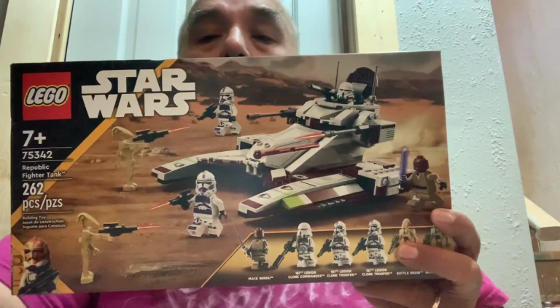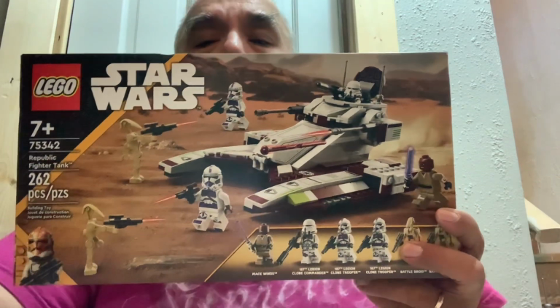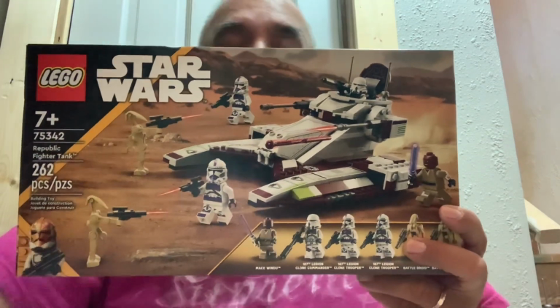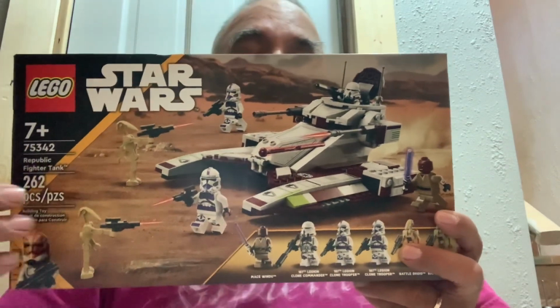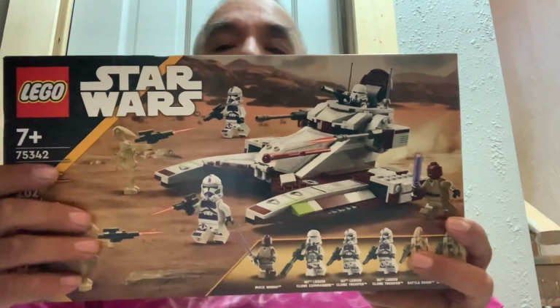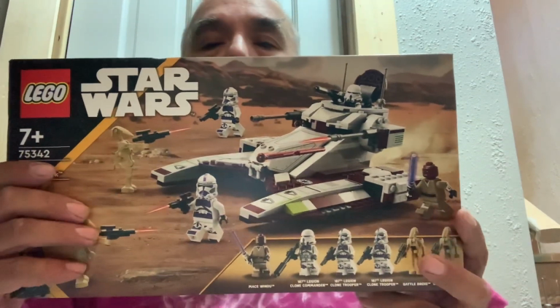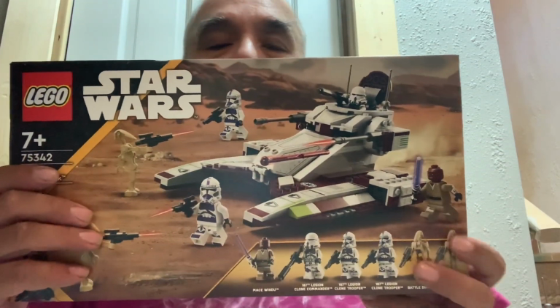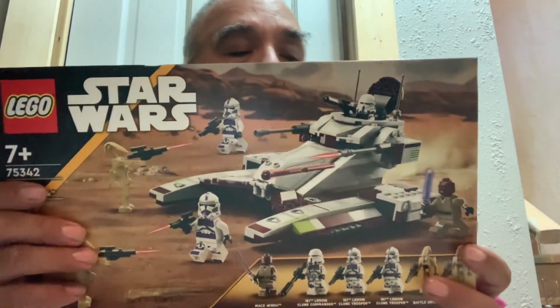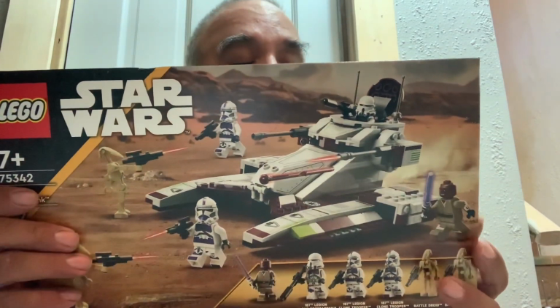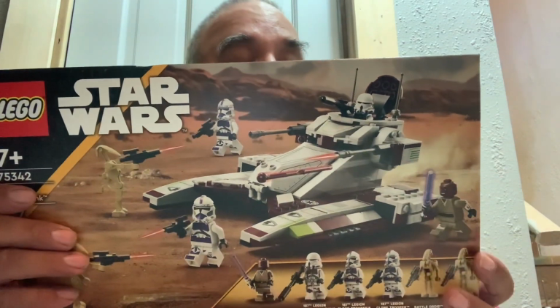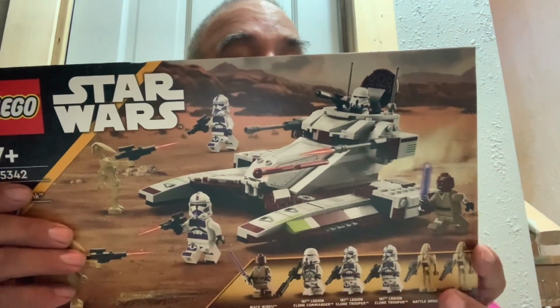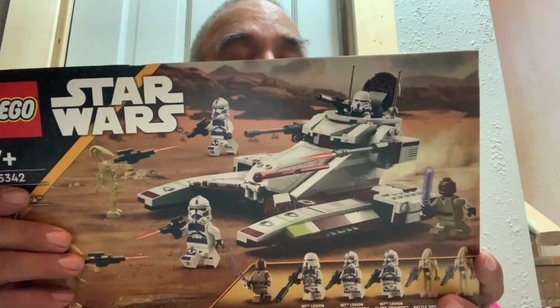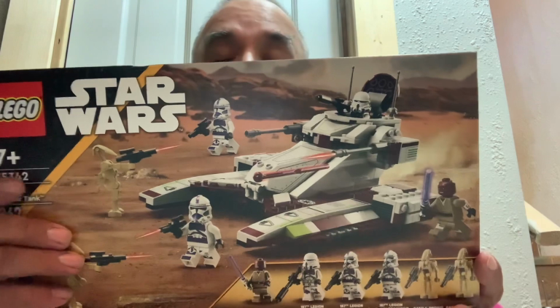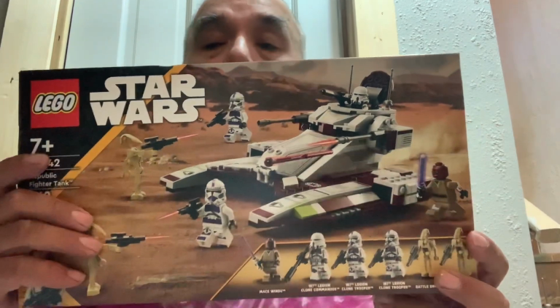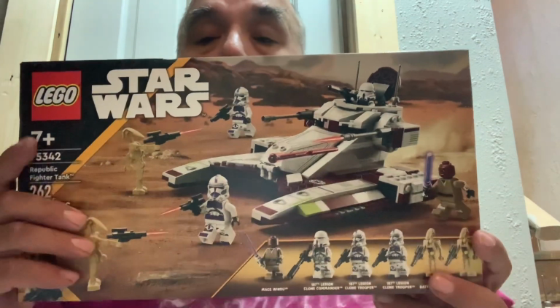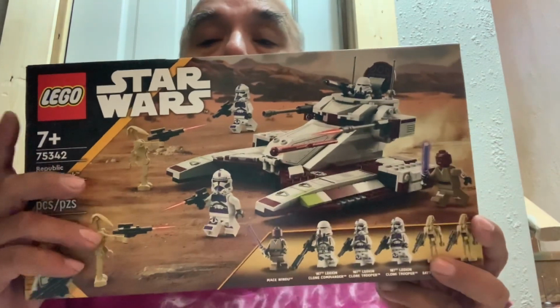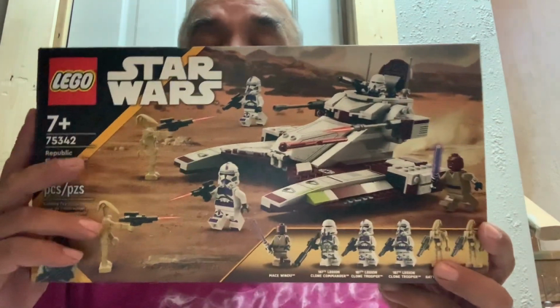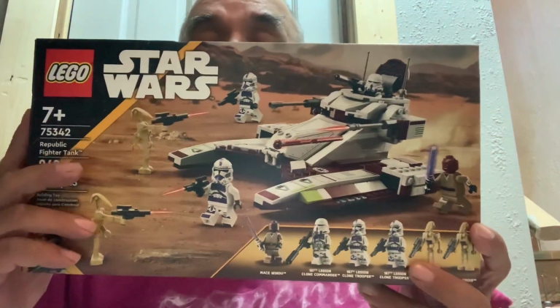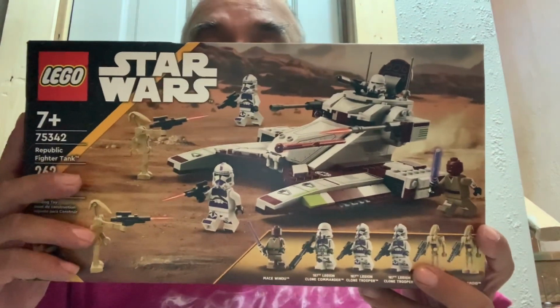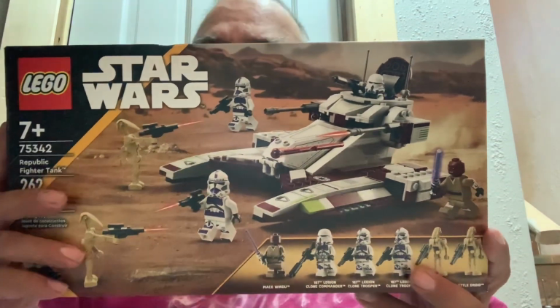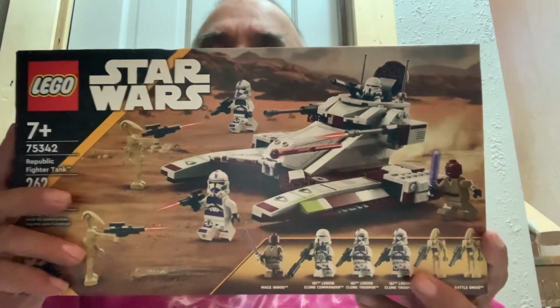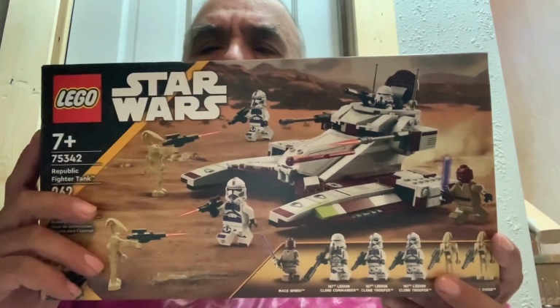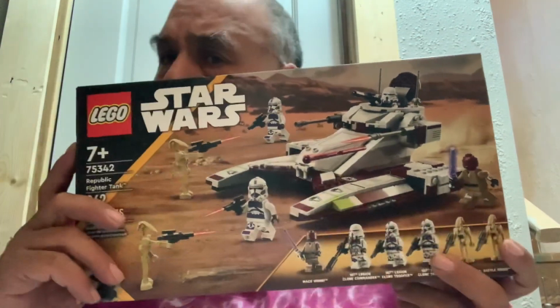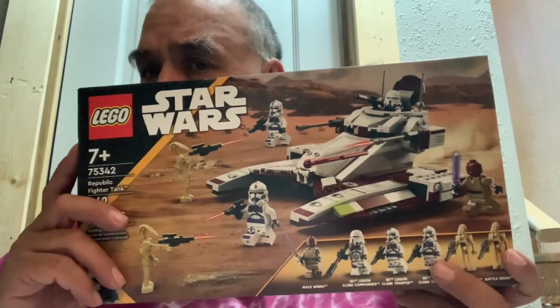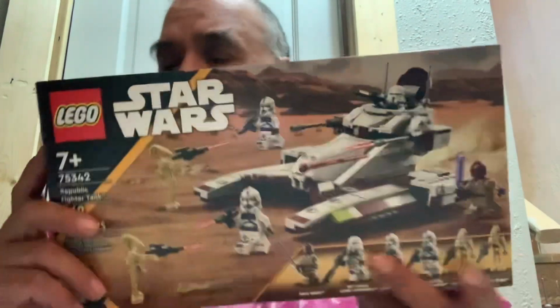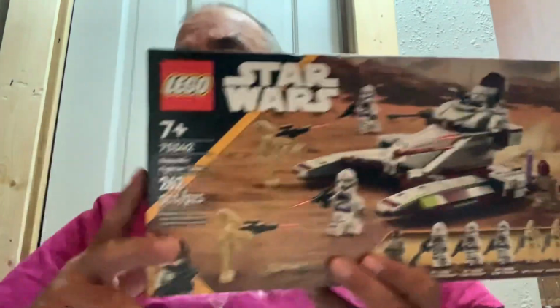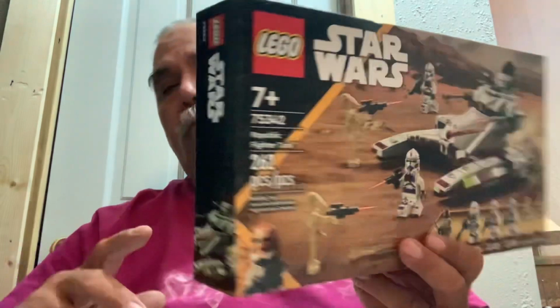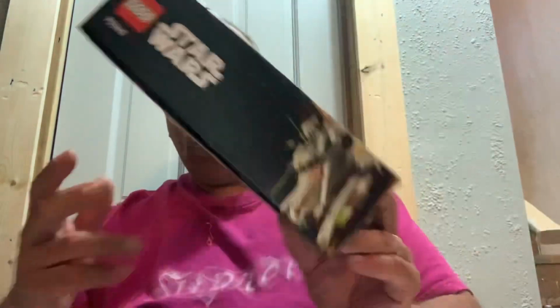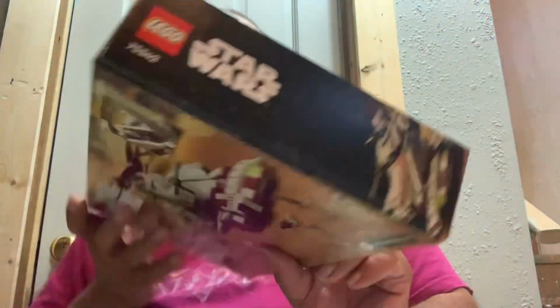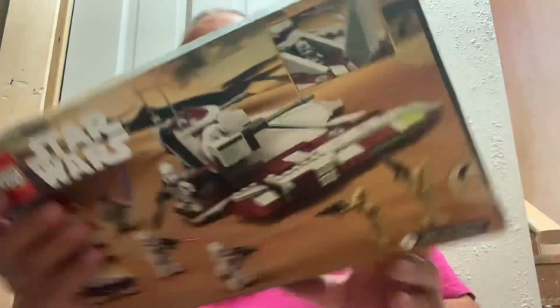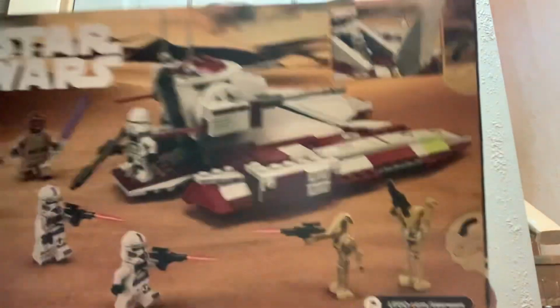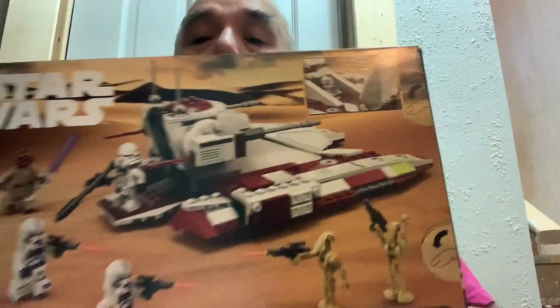Hey guys and gals on YouTube, how y'all doing? Dave Boyd here with LEGO Star Wars set 75342, the Republic Fighter Tank. This is one from 2022 and this is our third one.